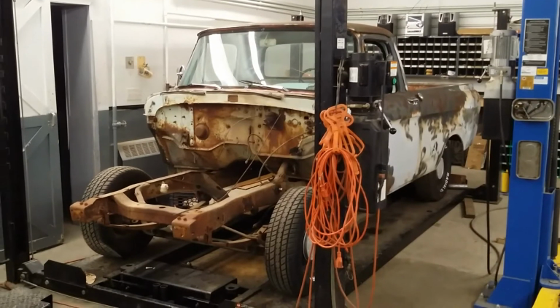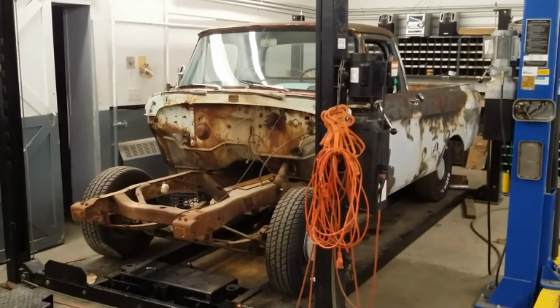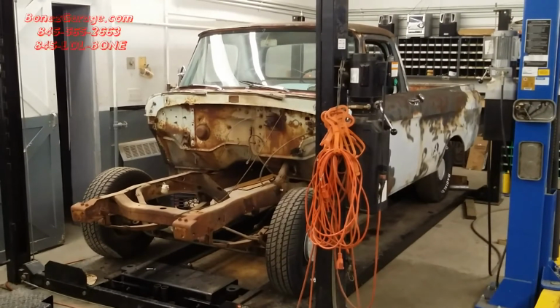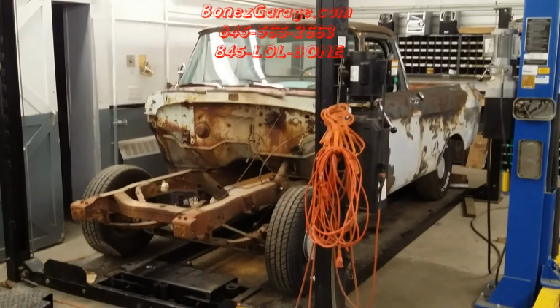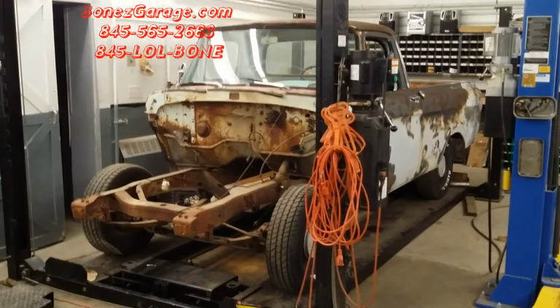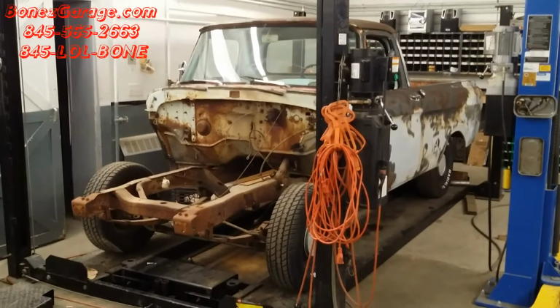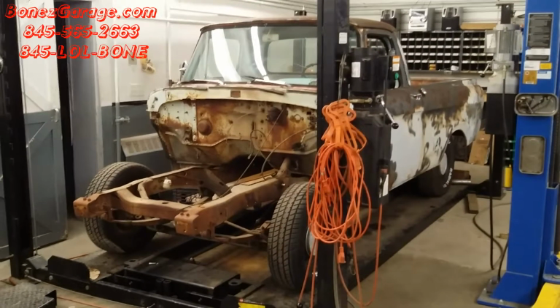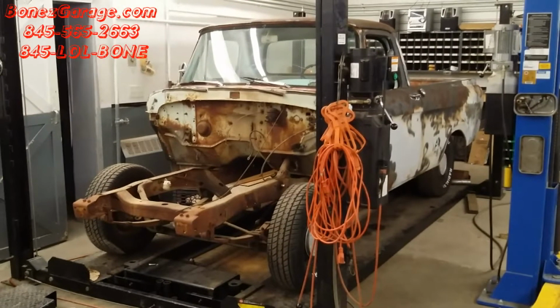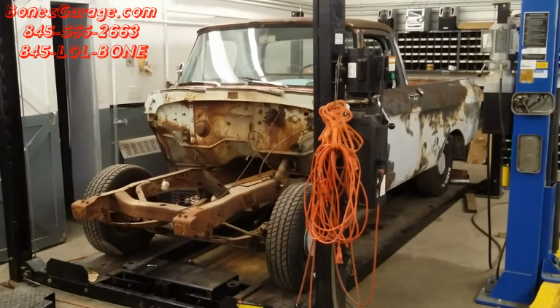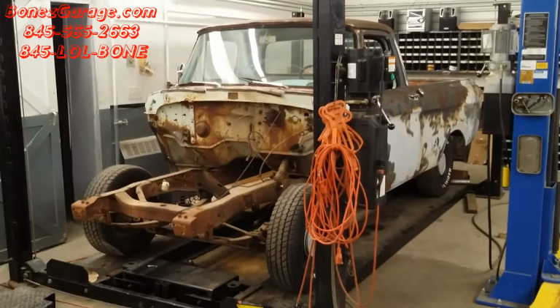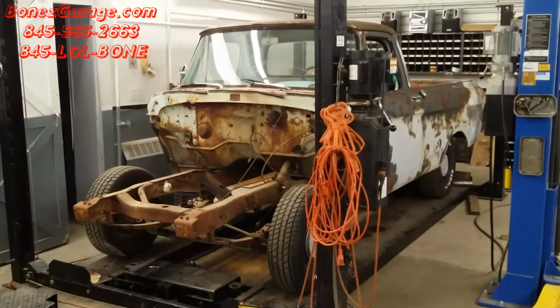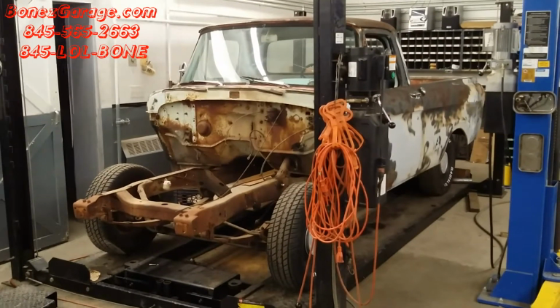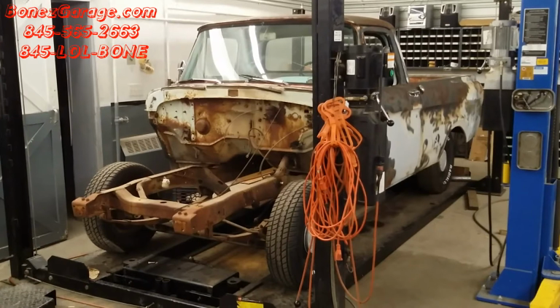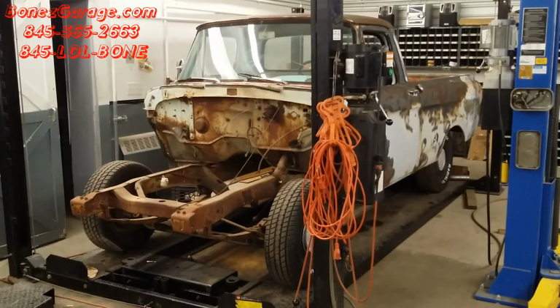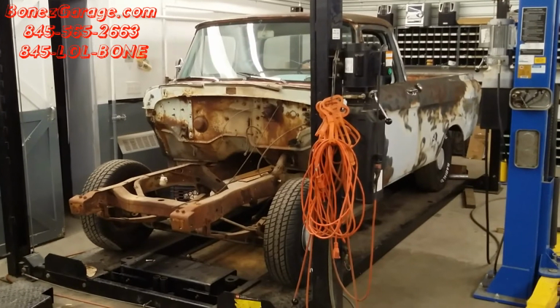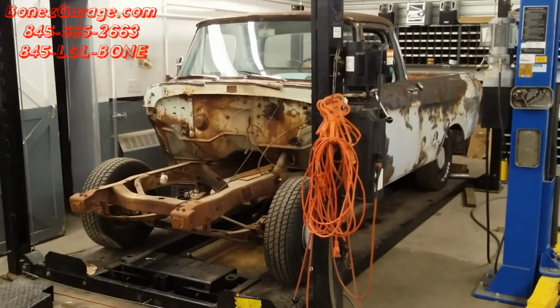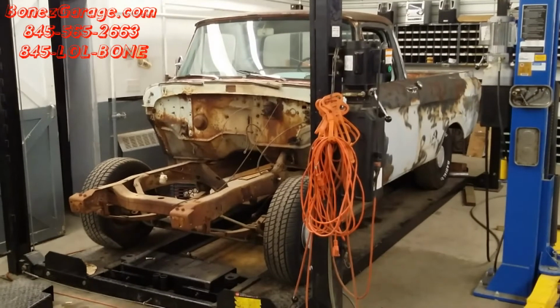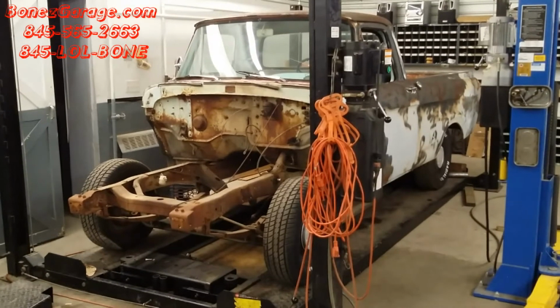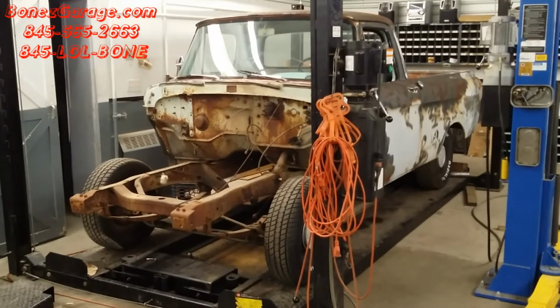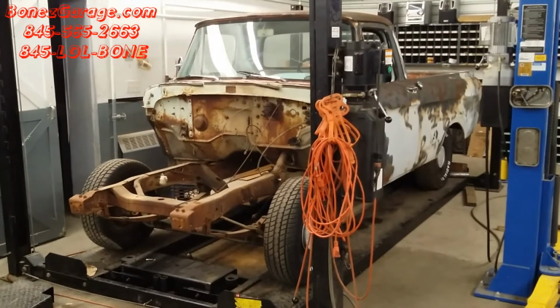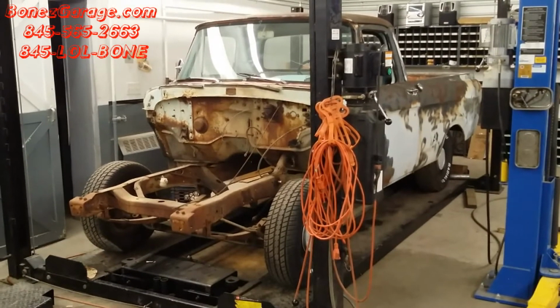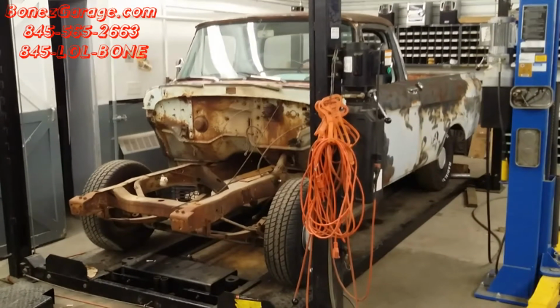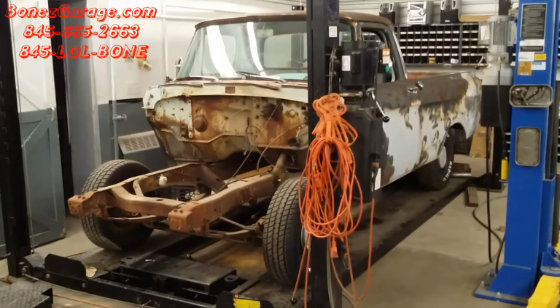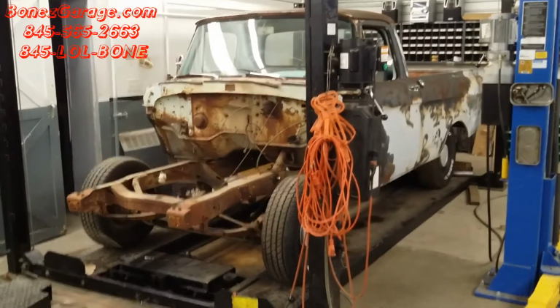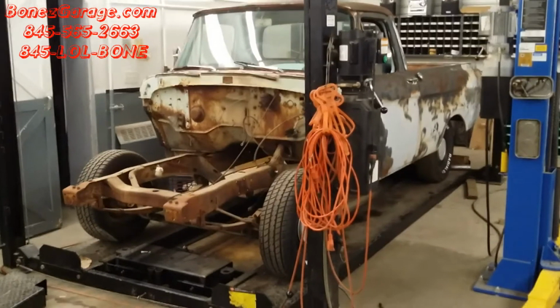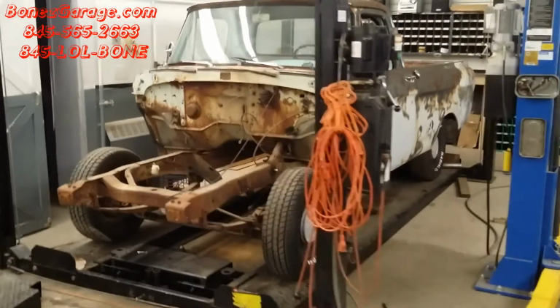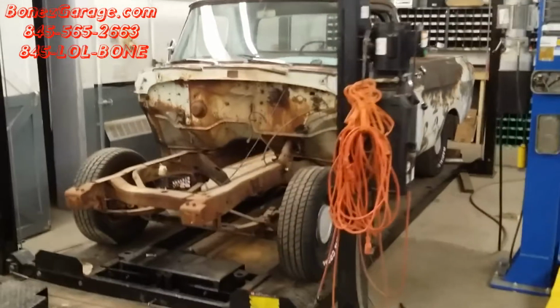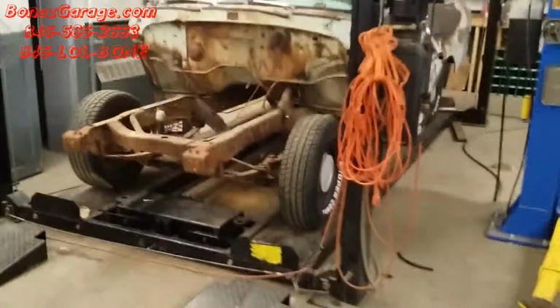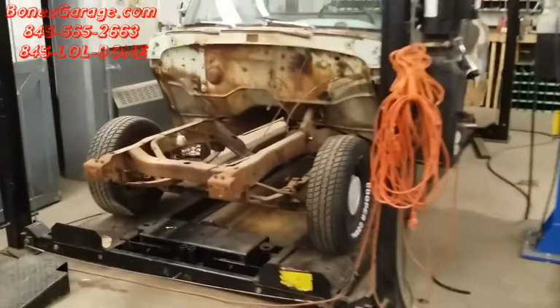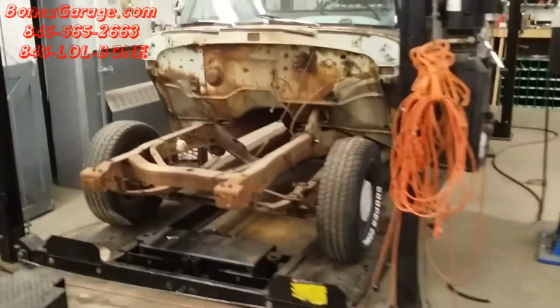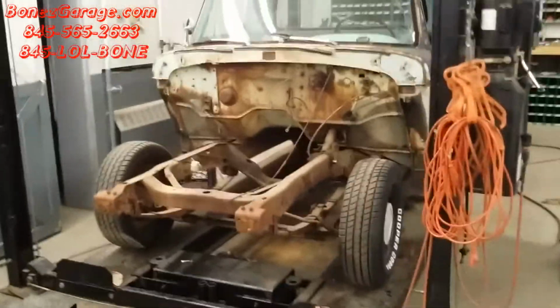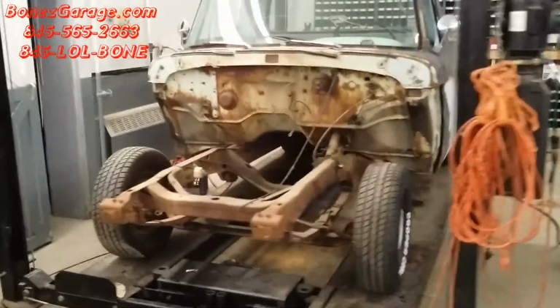Hey everybody, Bowen's here at Bowen's Garage, just bringing you up to date what's going on at the garage. So the 1962 Ford F100 unibody, it's going really well.